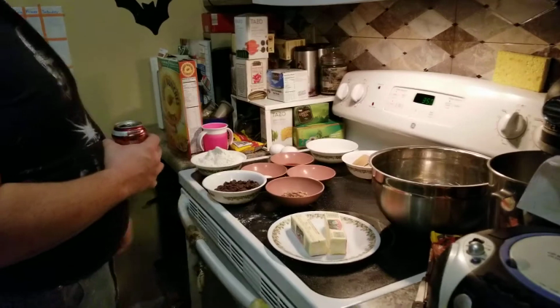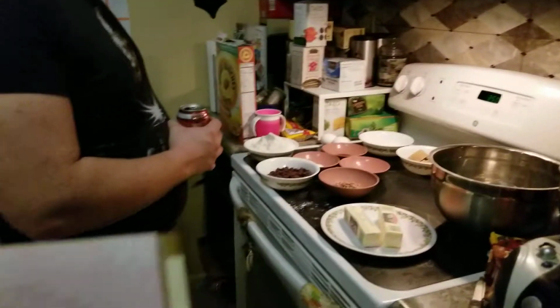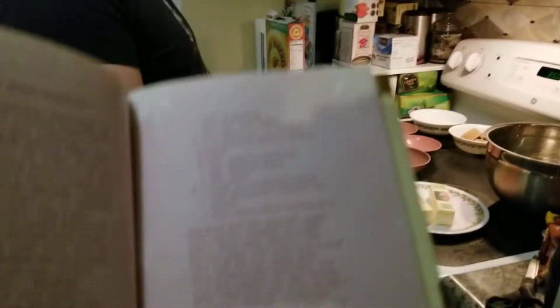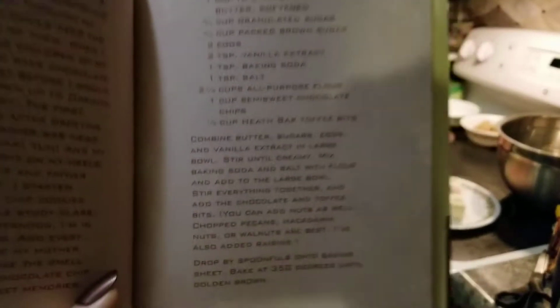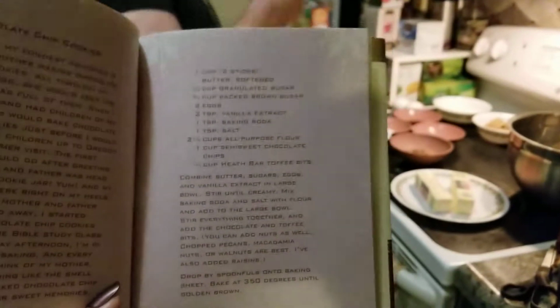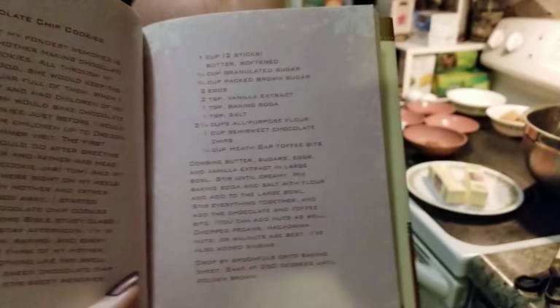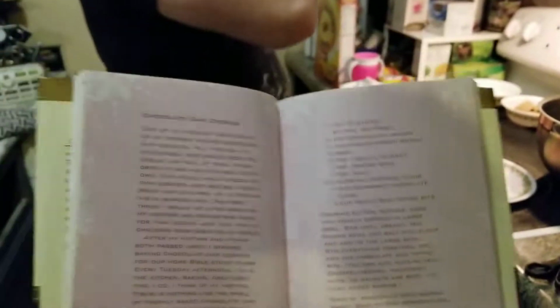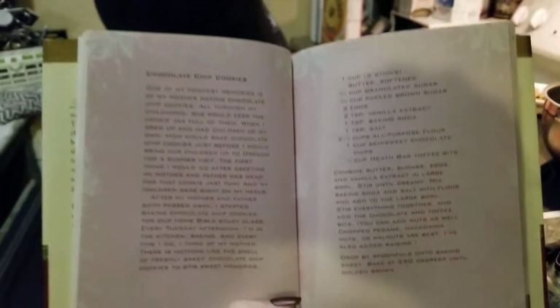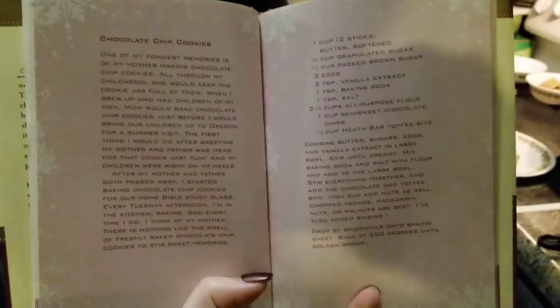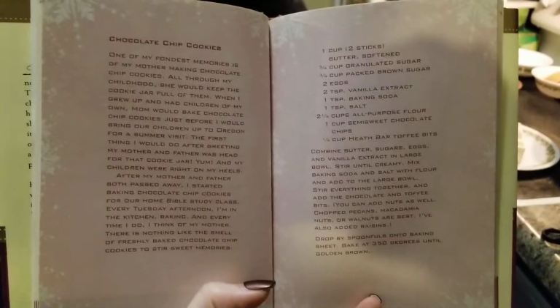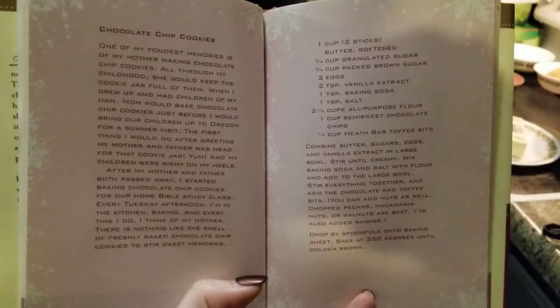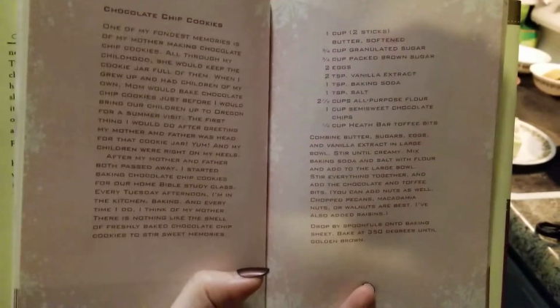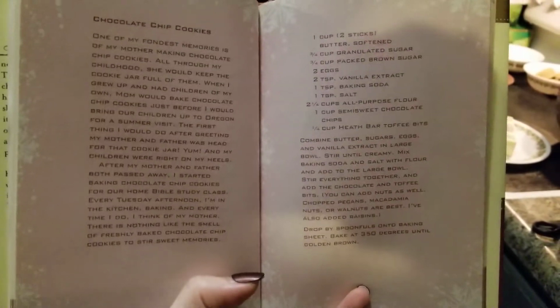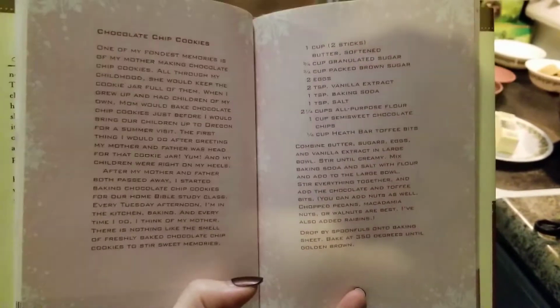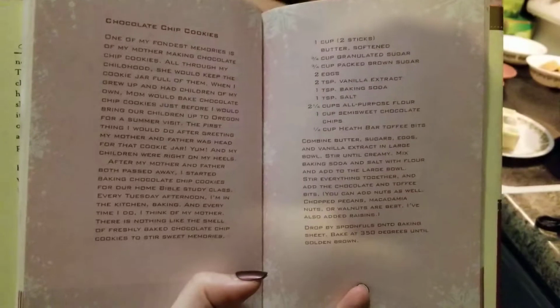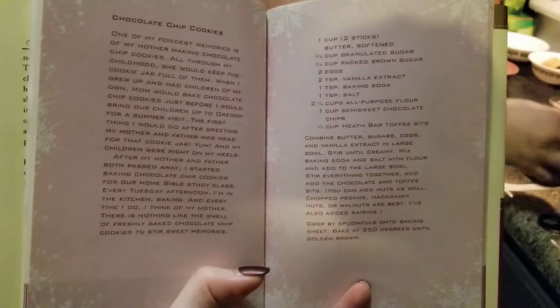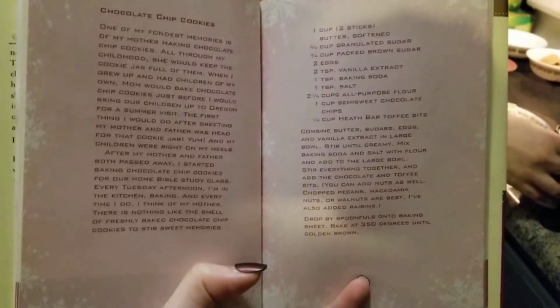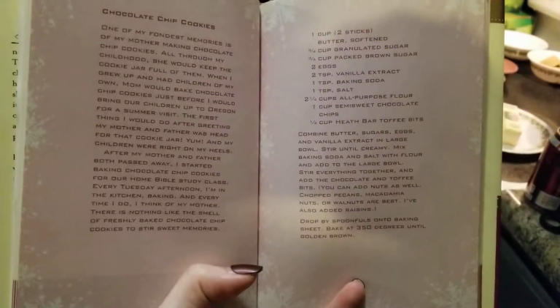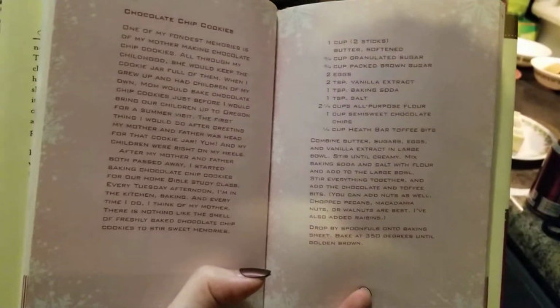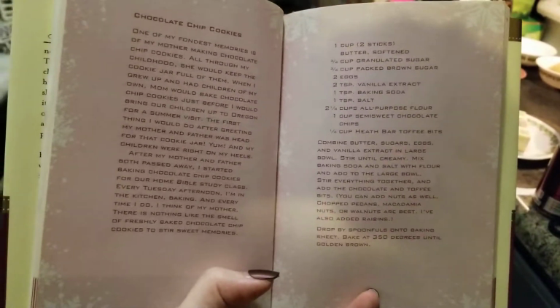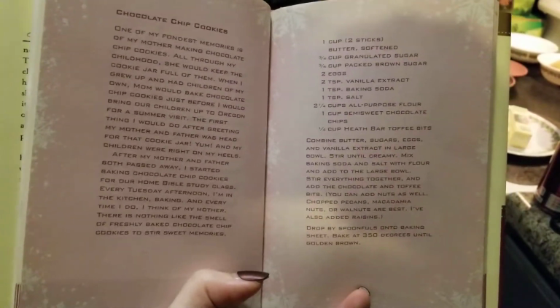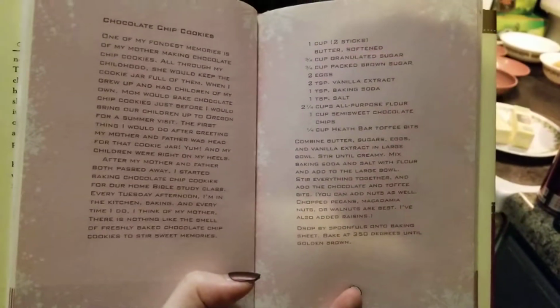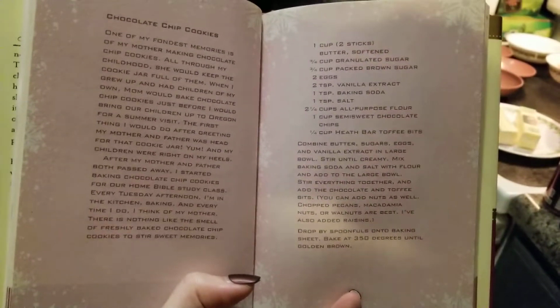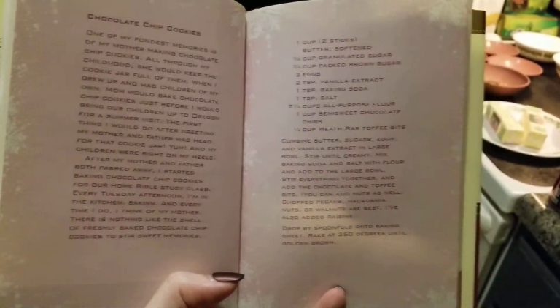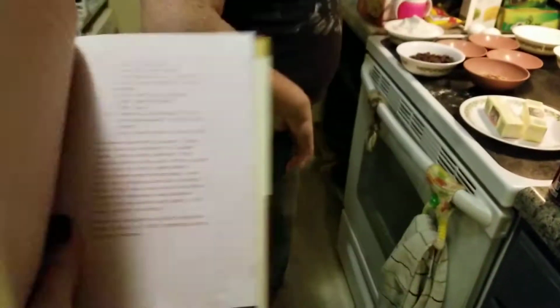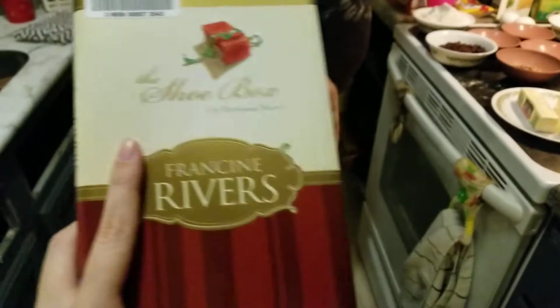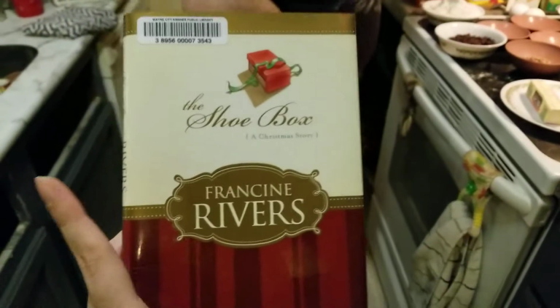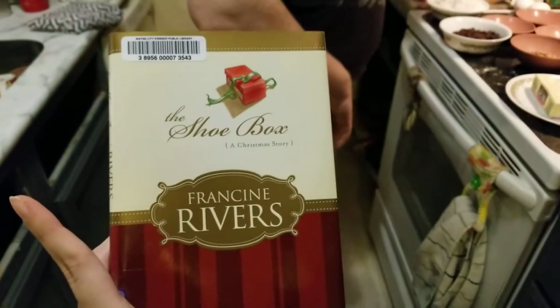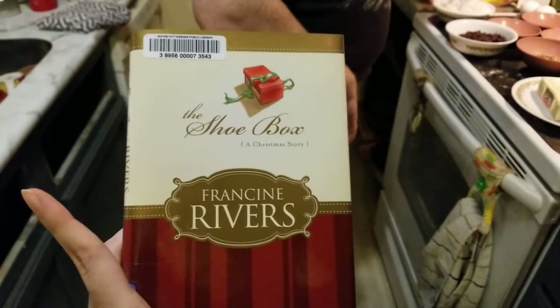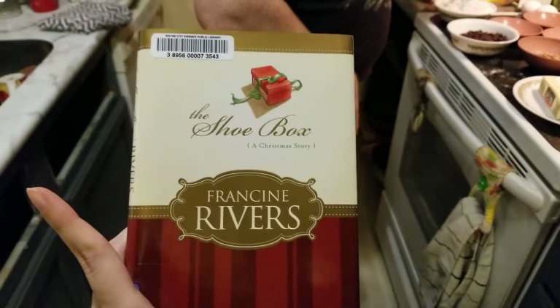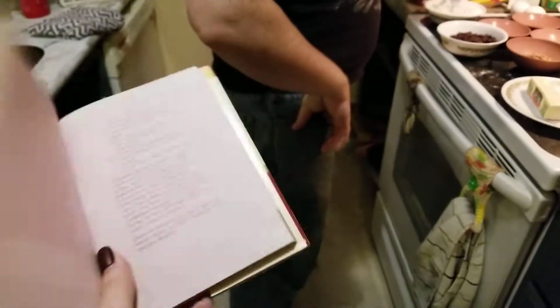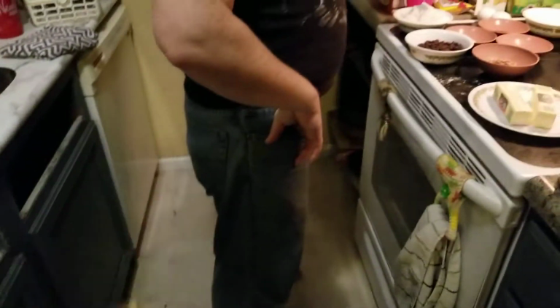This is a quick look at the recipe. If you want to pause it or anything, it gives you the amounts. But like I said, it's in this book.